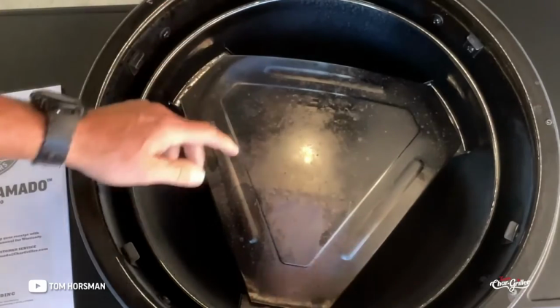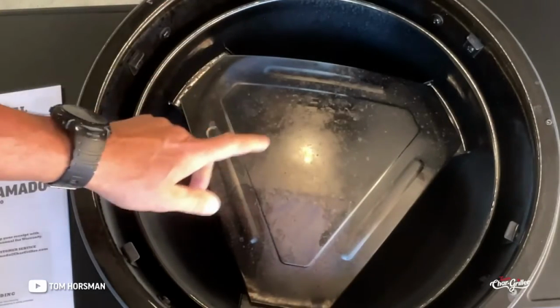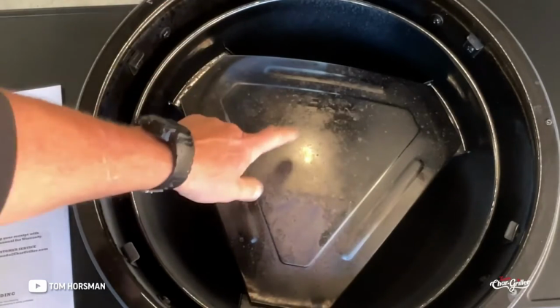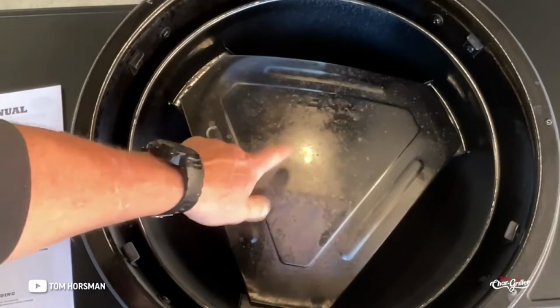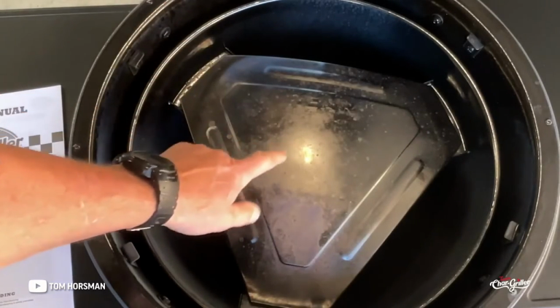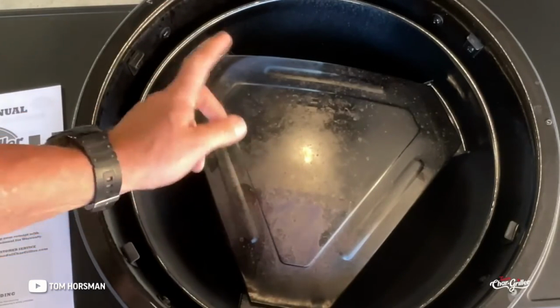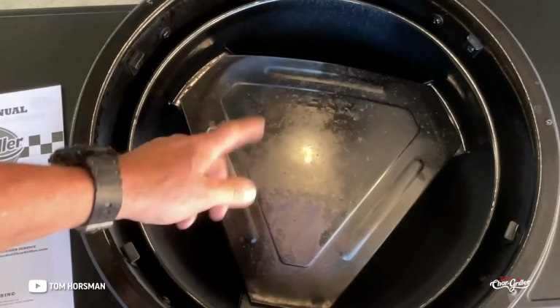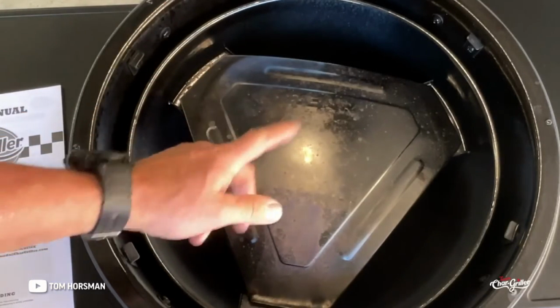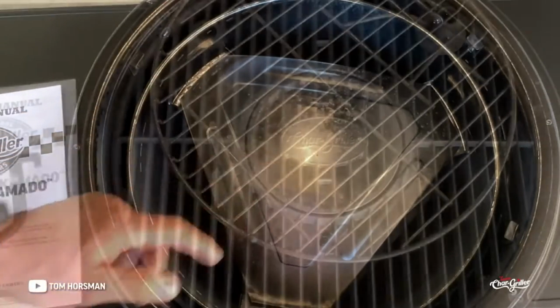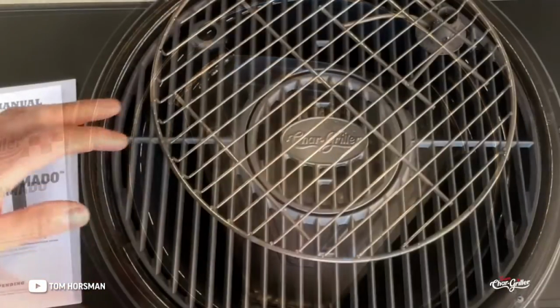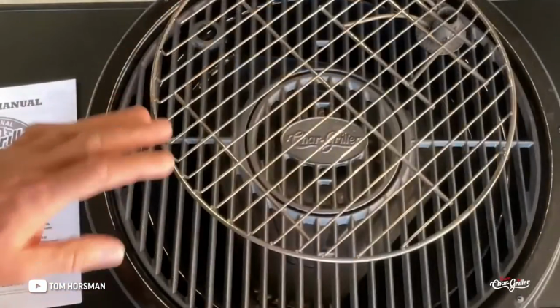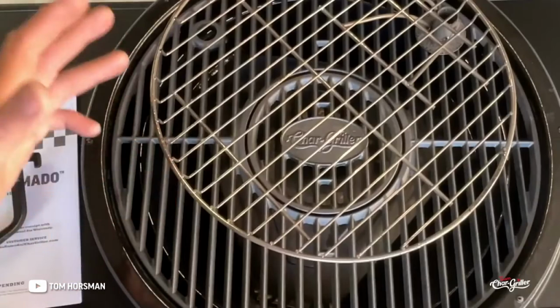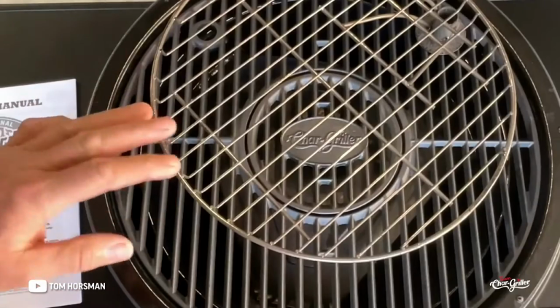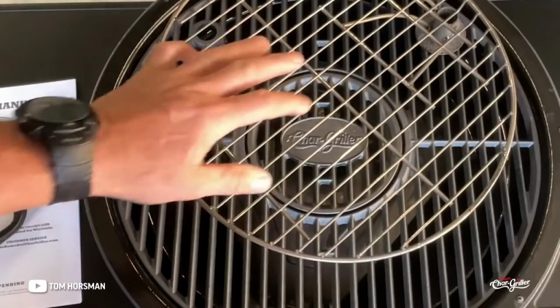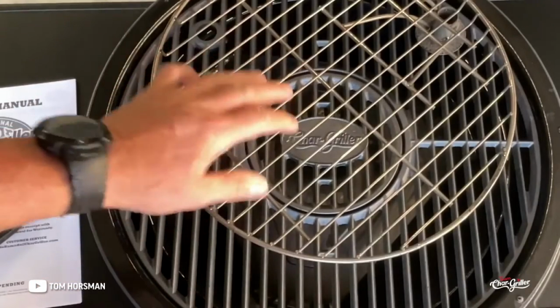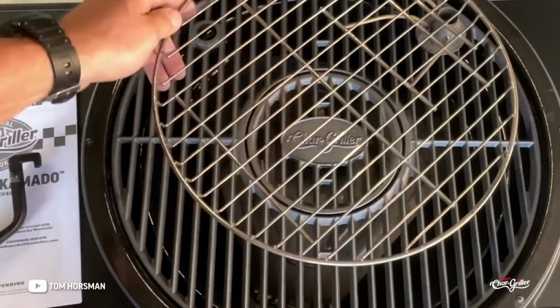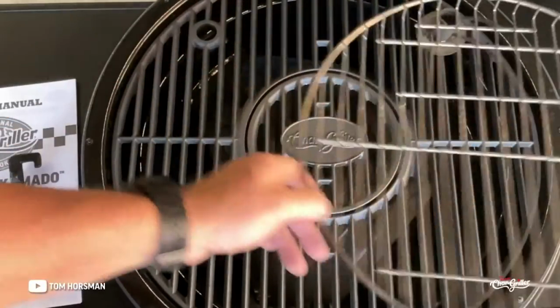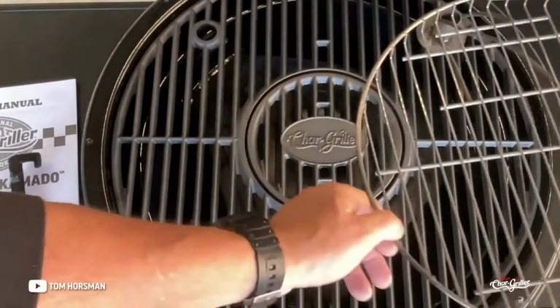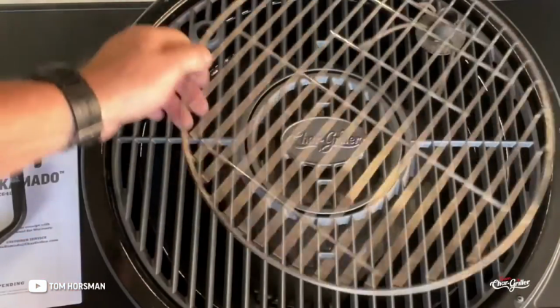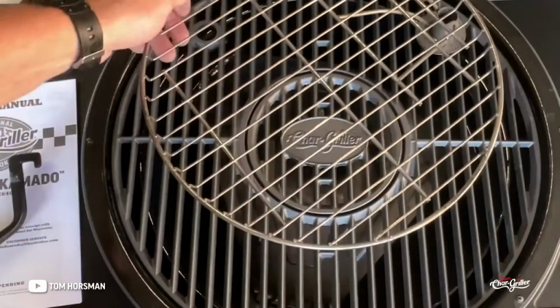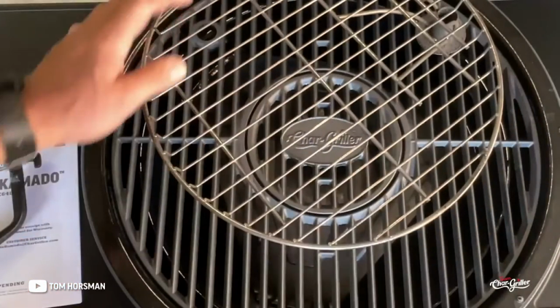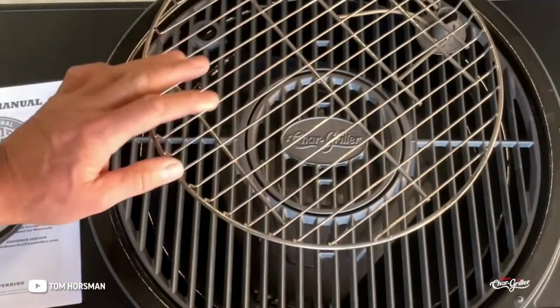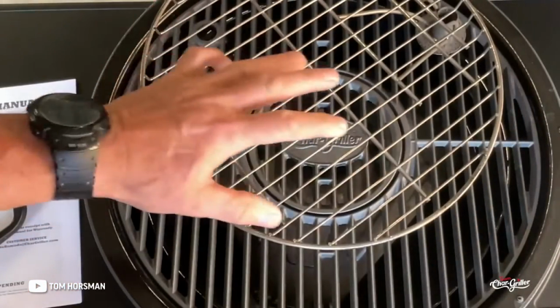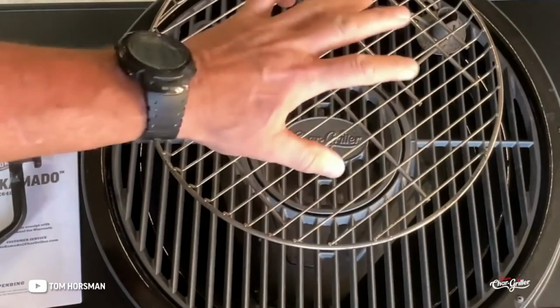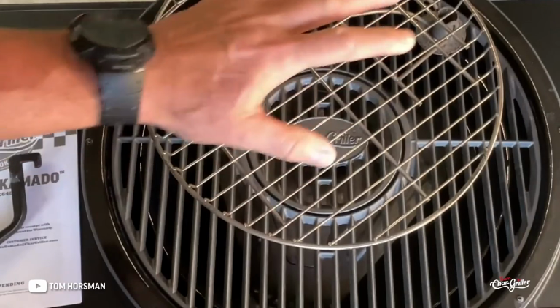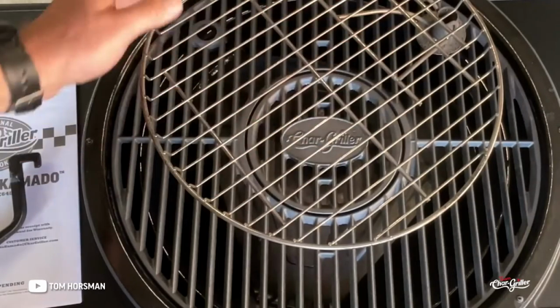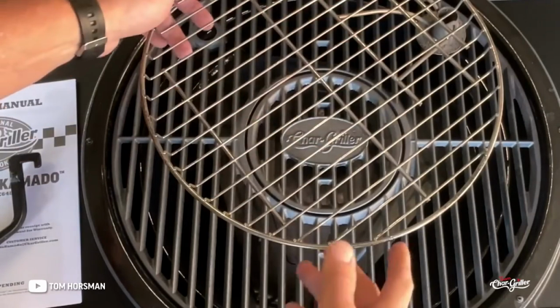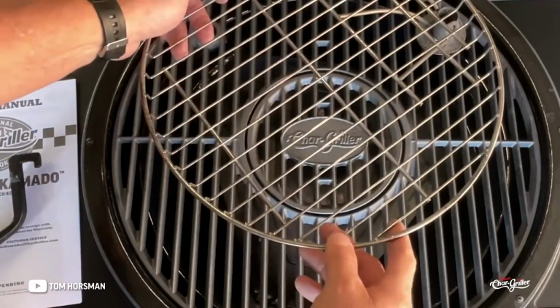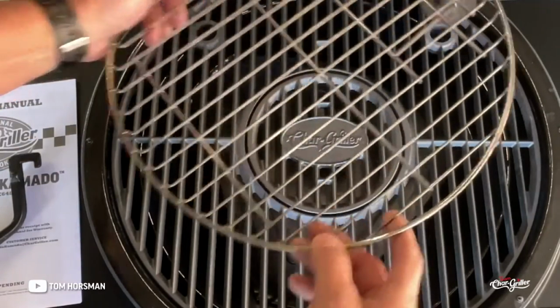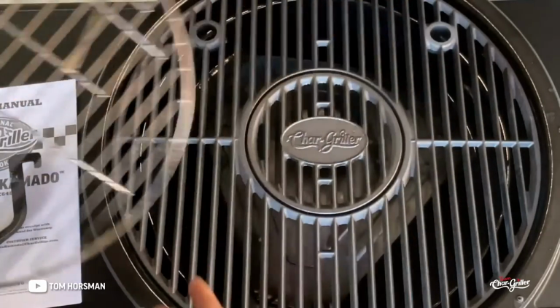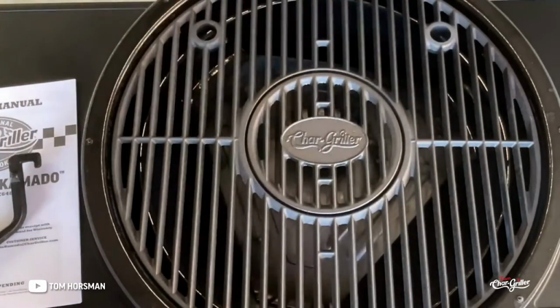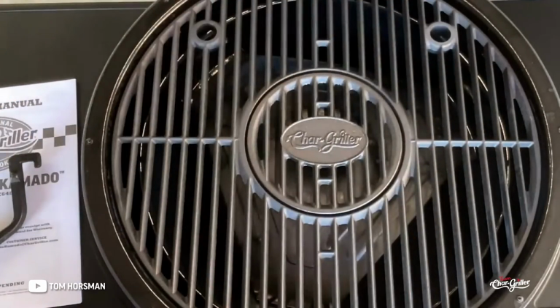Today I'm going to put a water pan on there. Here are the grill grates — you've got this upper one, which CharGriller has always had, and you can put a lot of food up there. Then you've got the classic cast iron grates underneath.